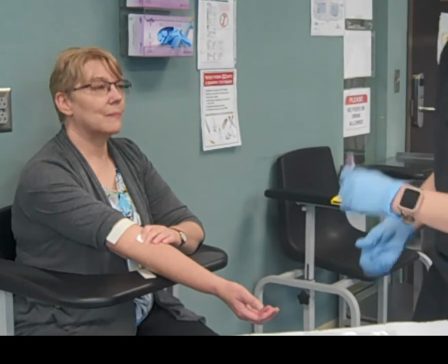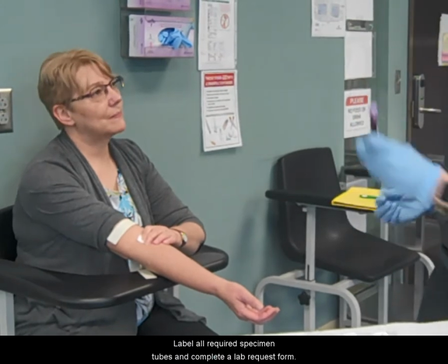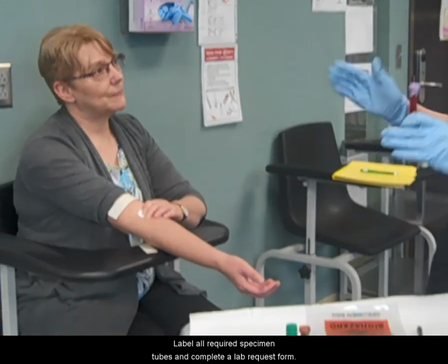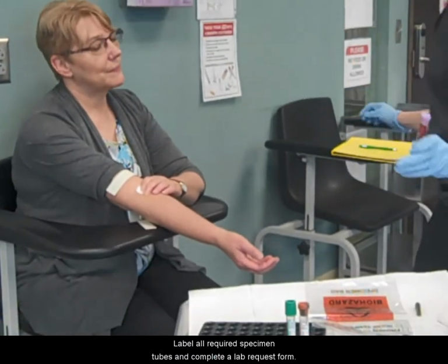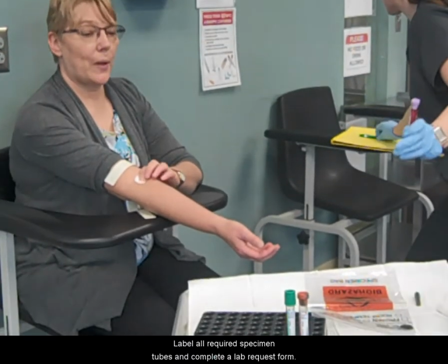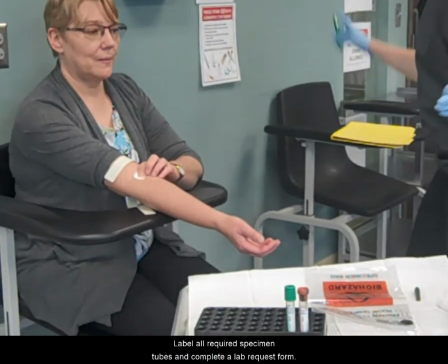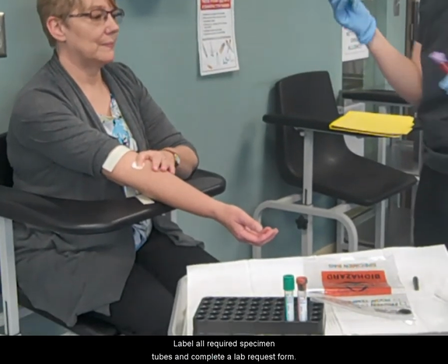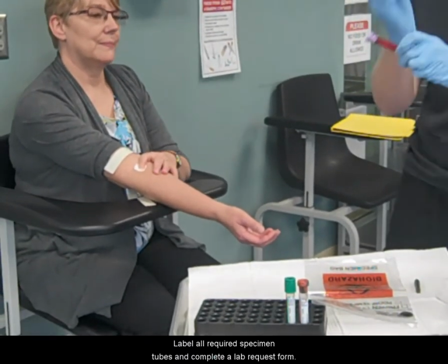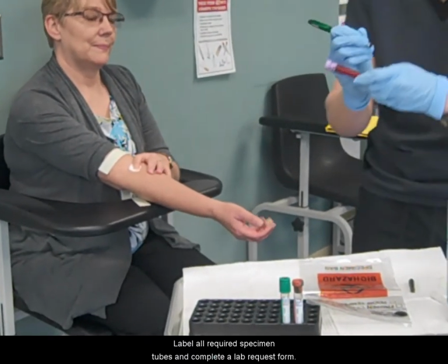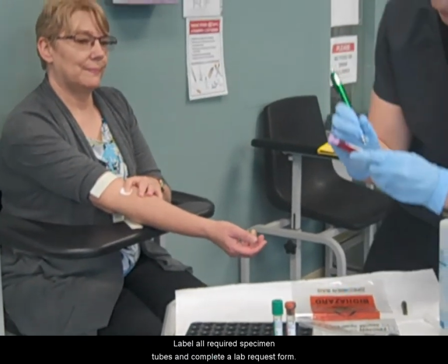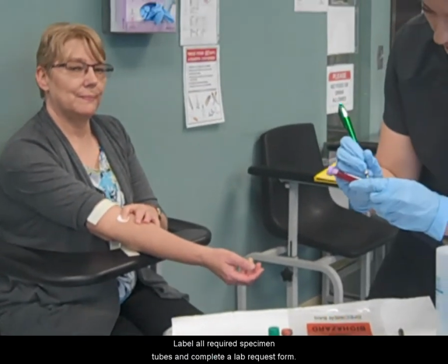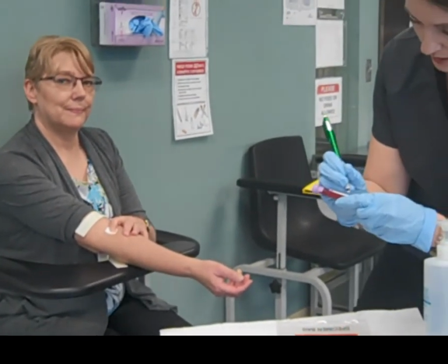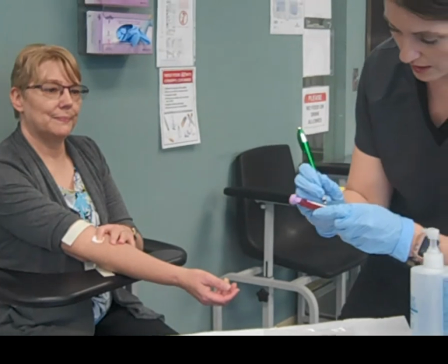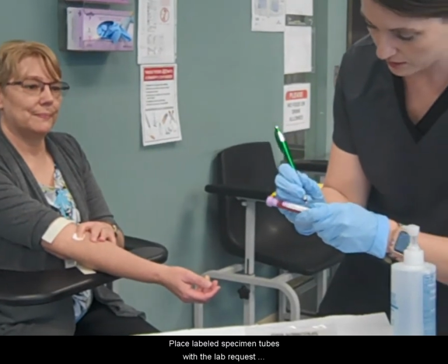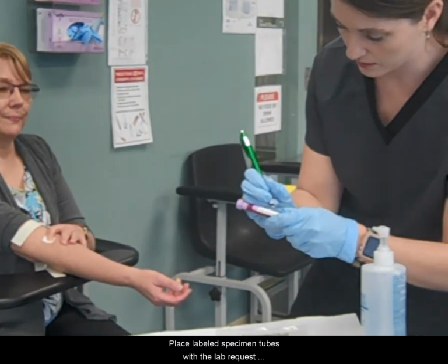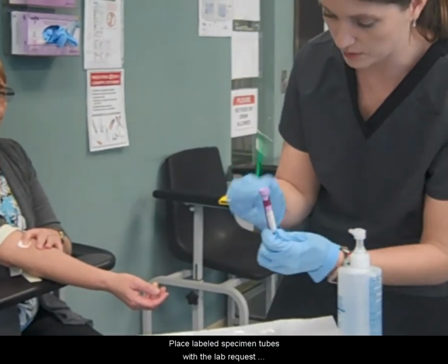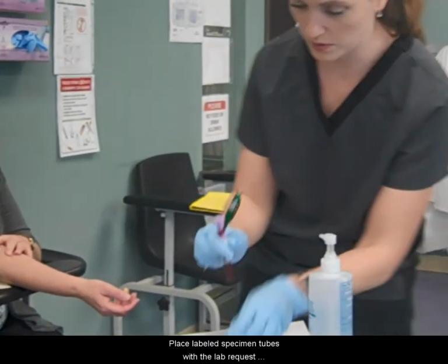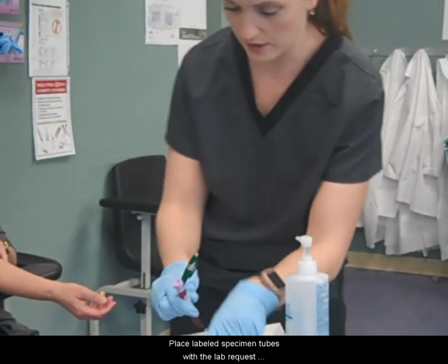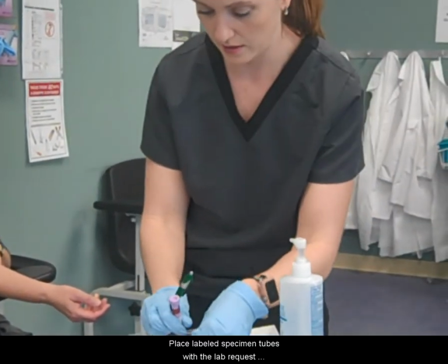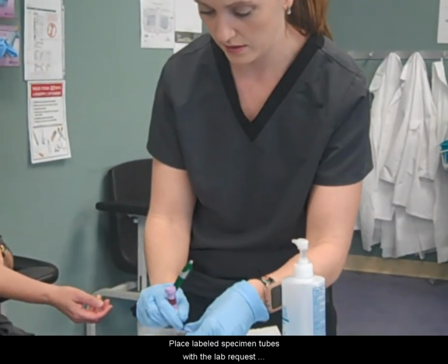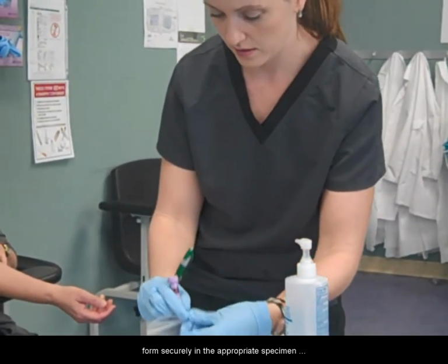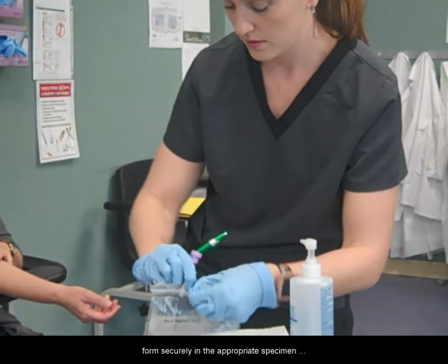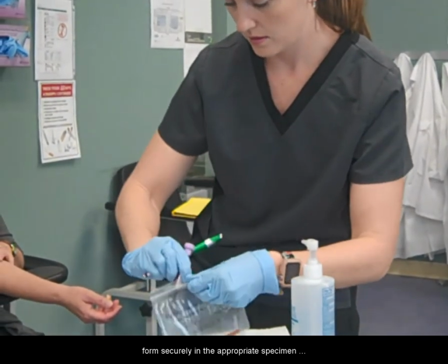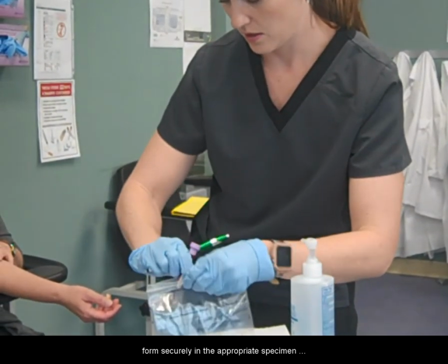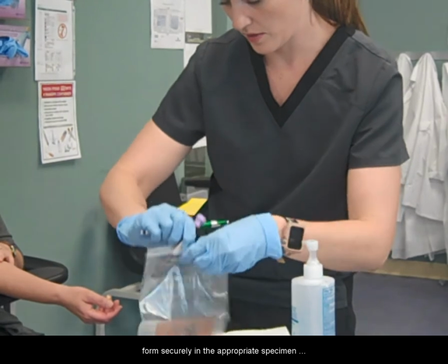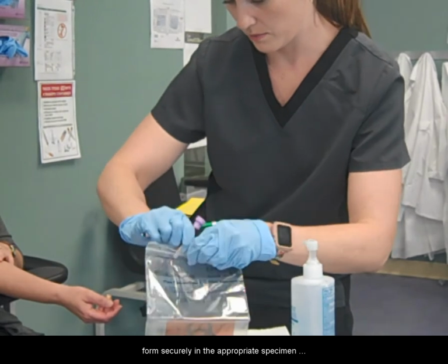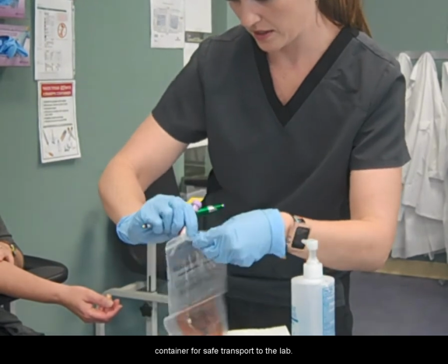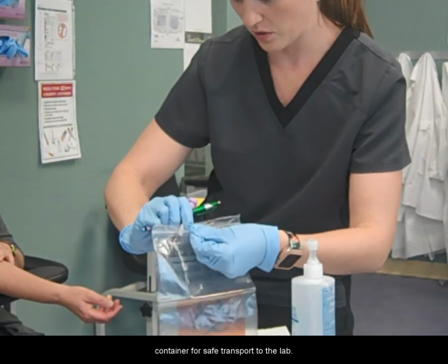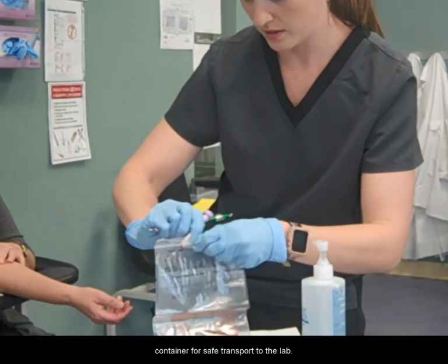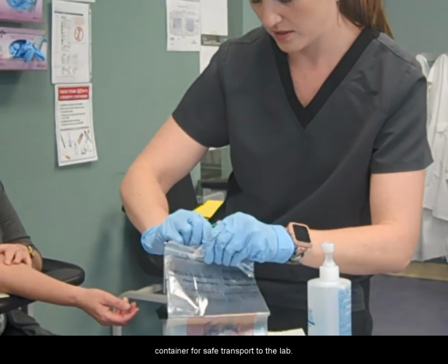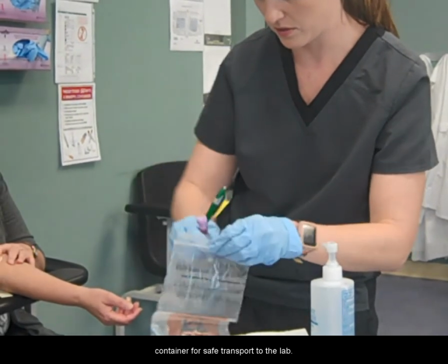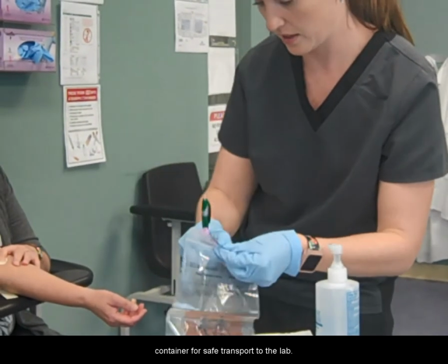Label all required specimen tubes and complete a lab request form. Place labeled specimen tubes with the lab request form securely in the appropriate specimen container for safe transport to the lab.